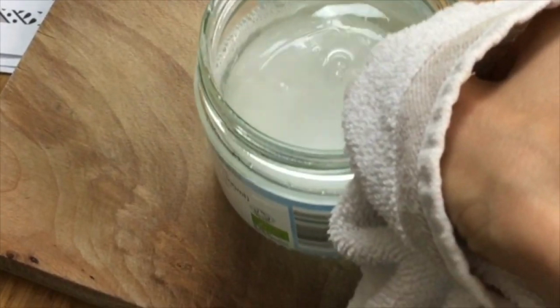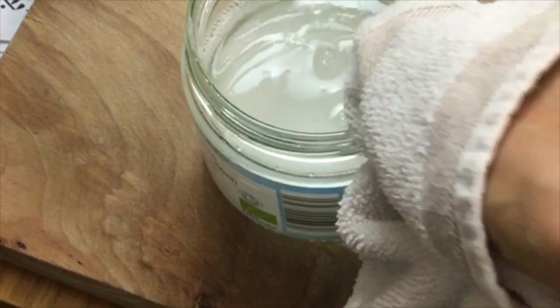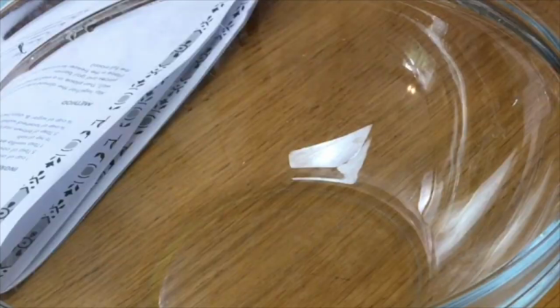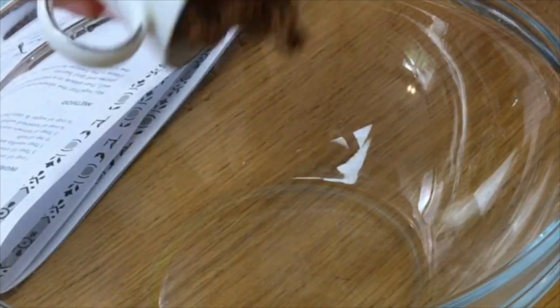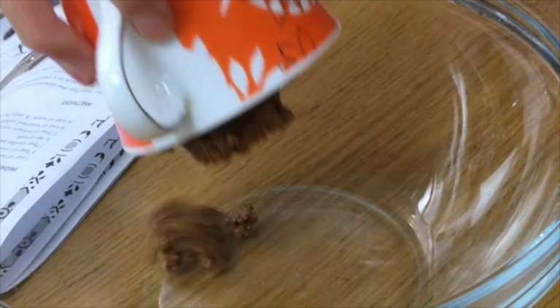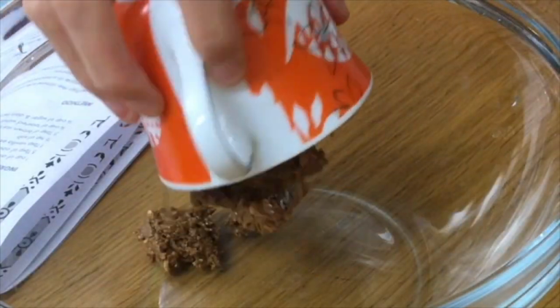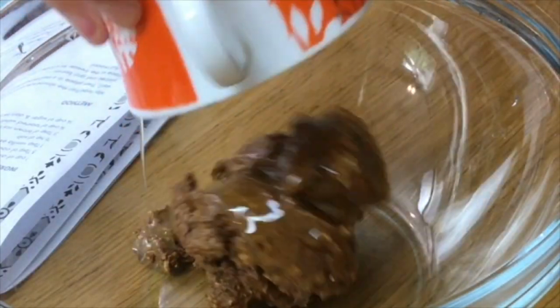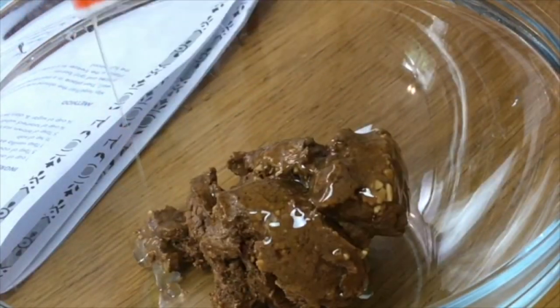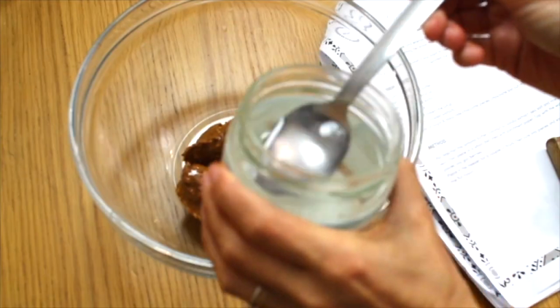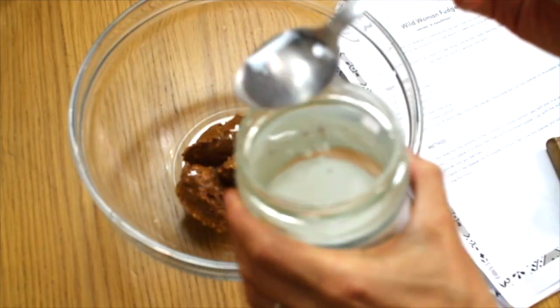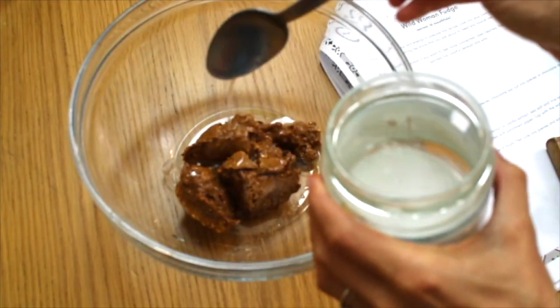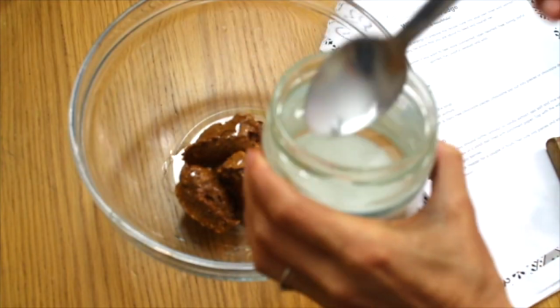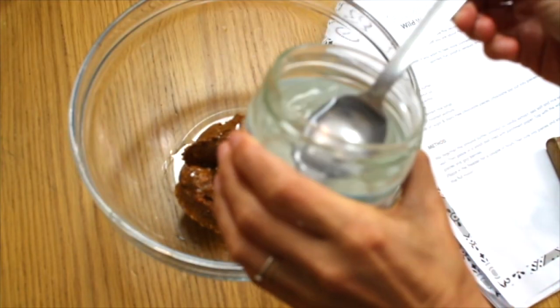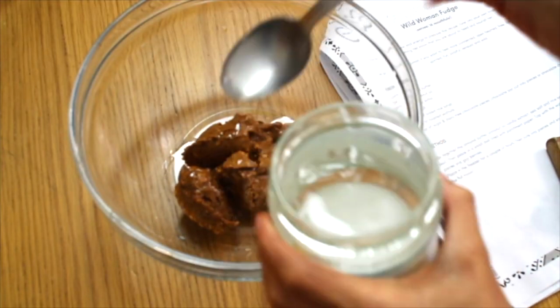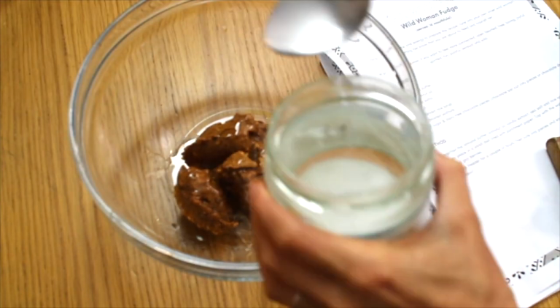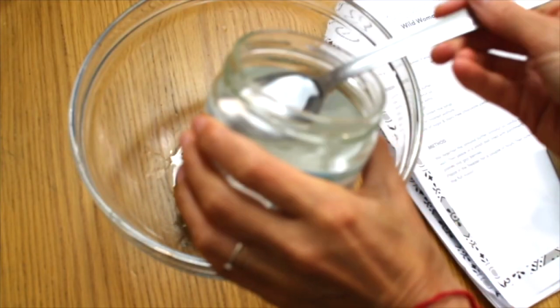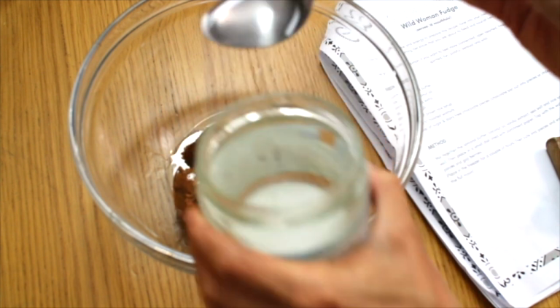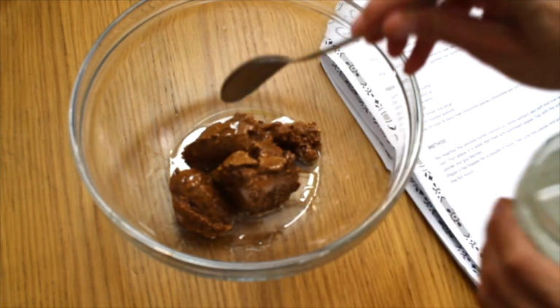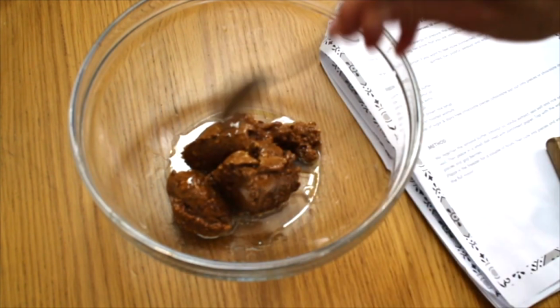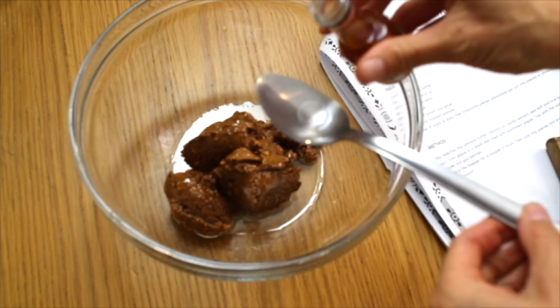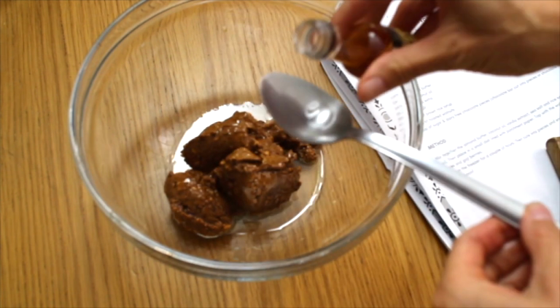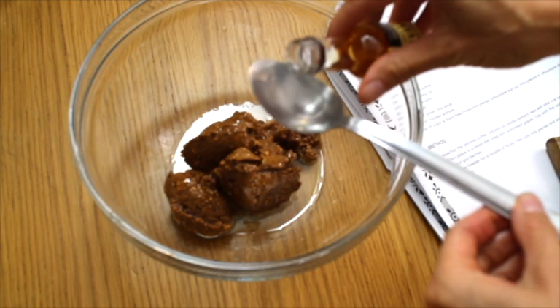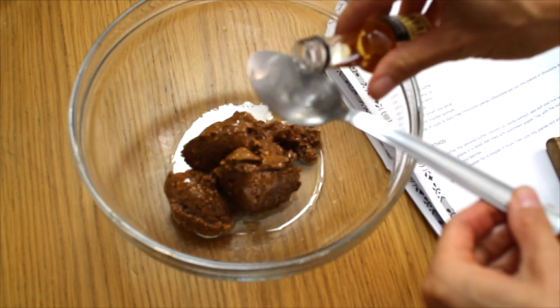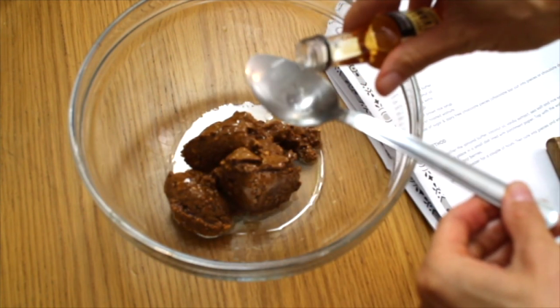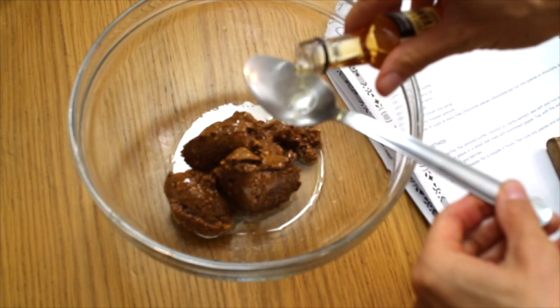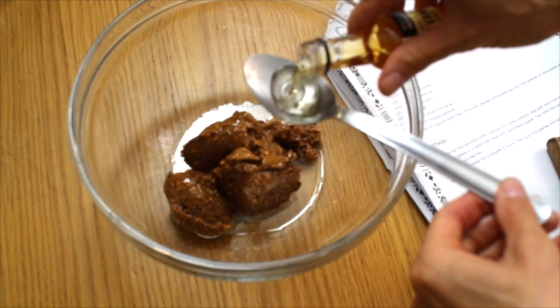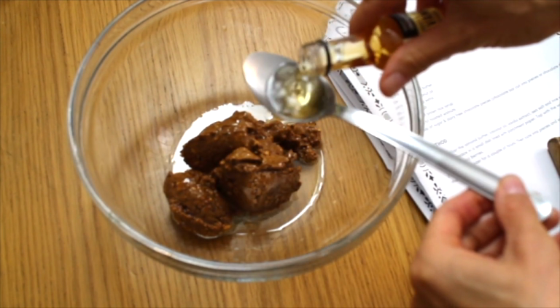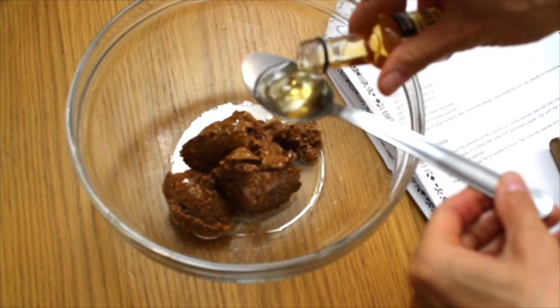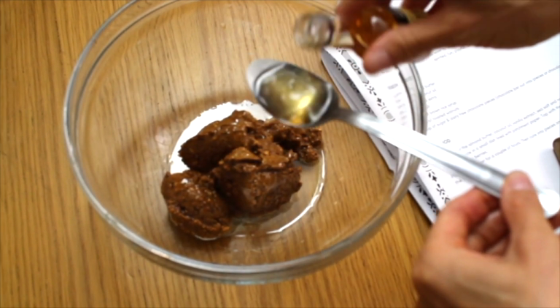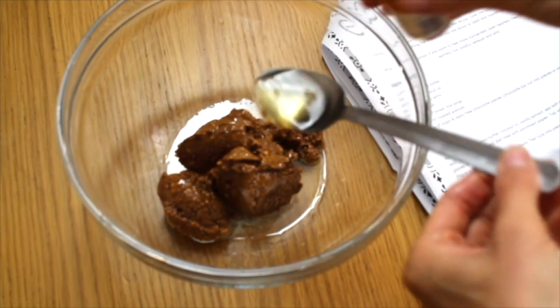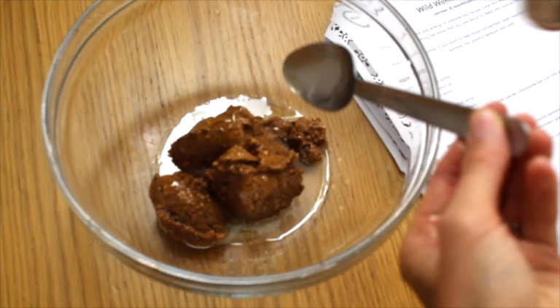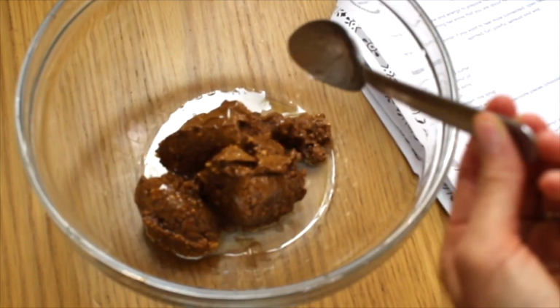Add almond butter to a bowl. Add coconut oil. Add the vanilla extract and the rice syrup.